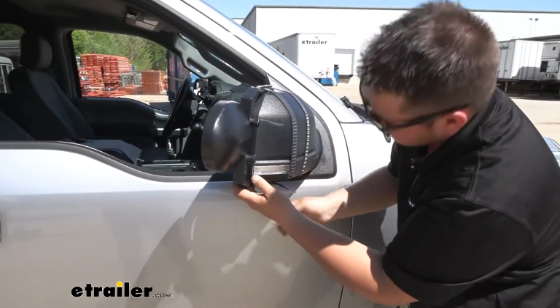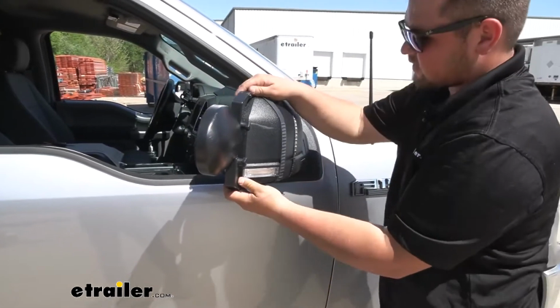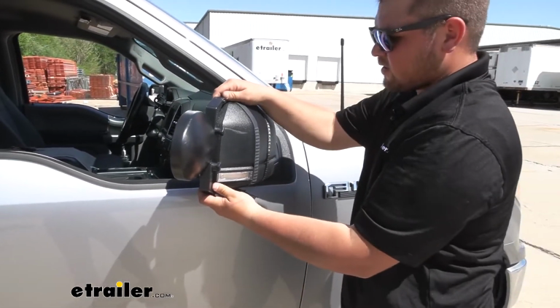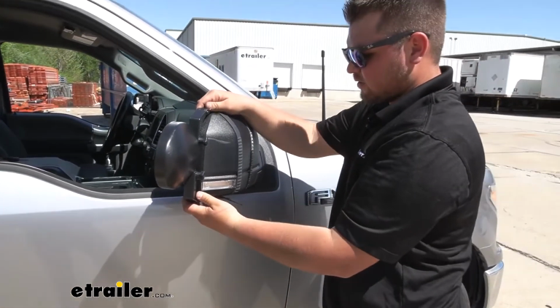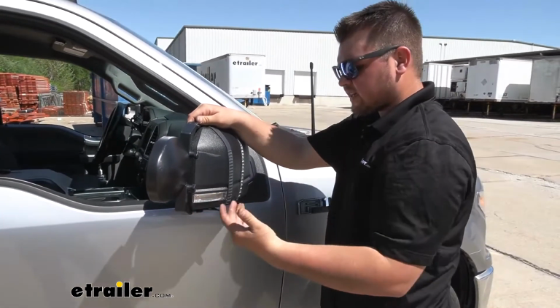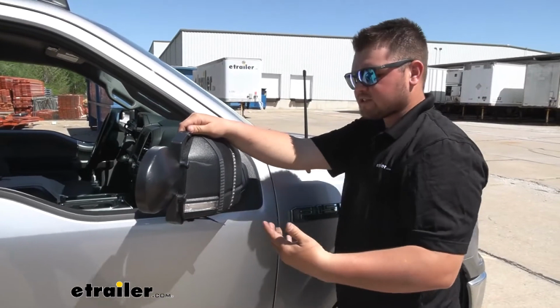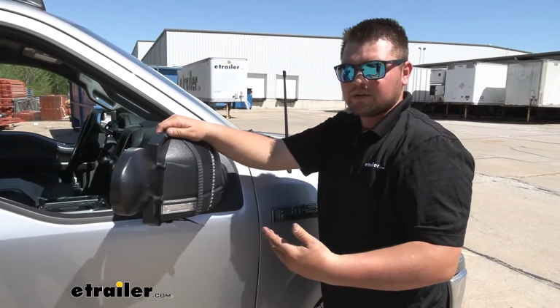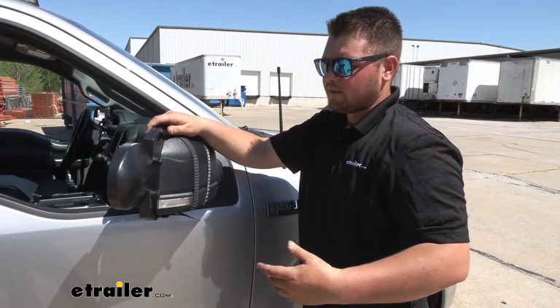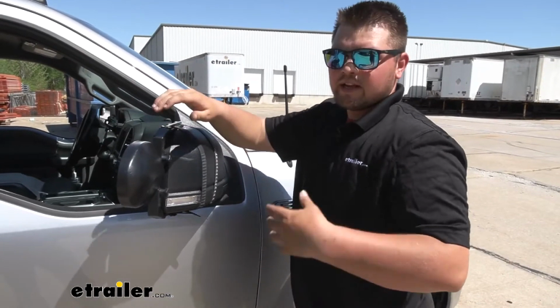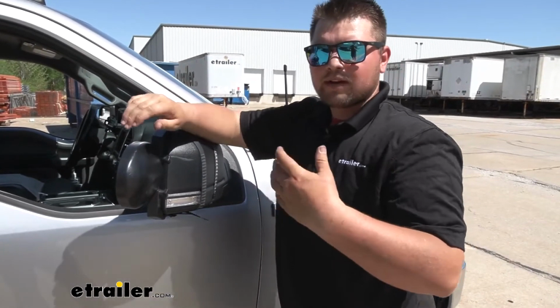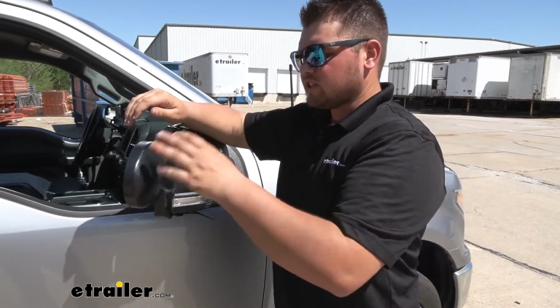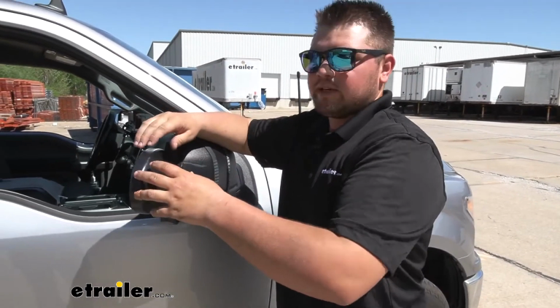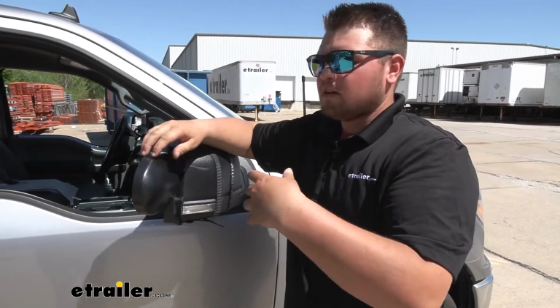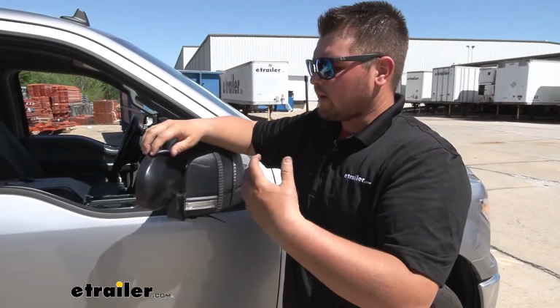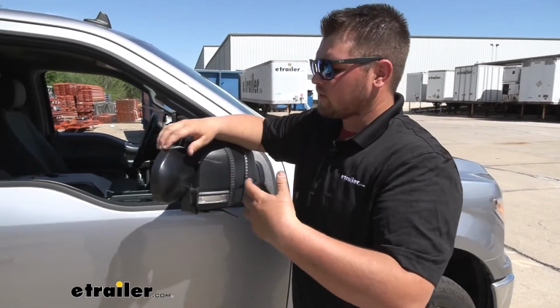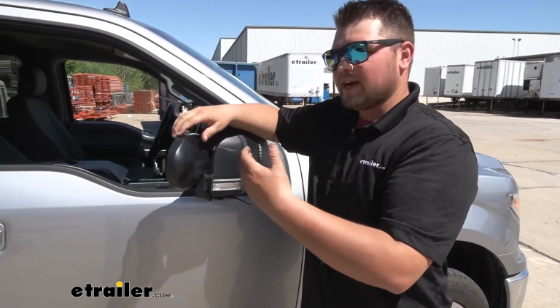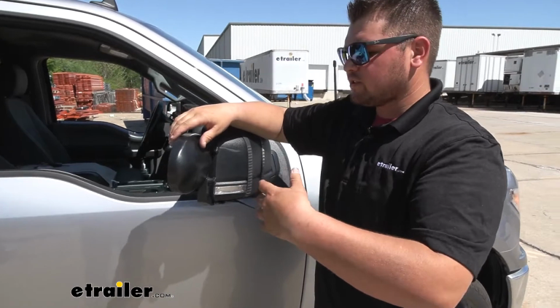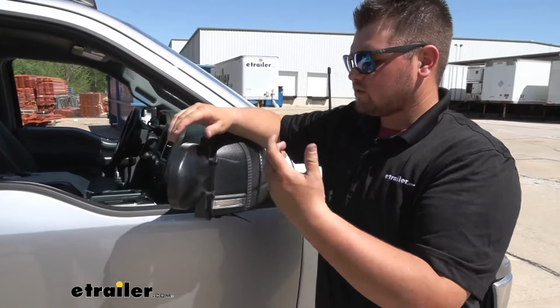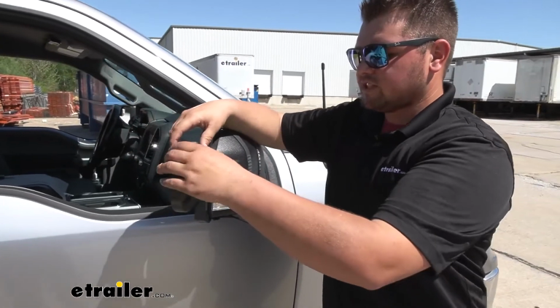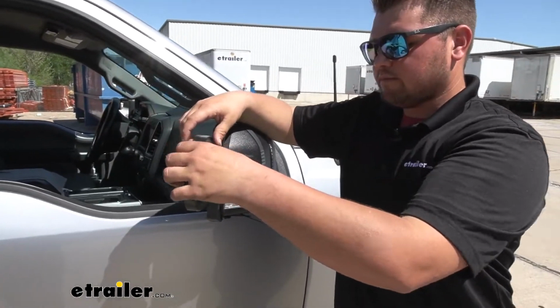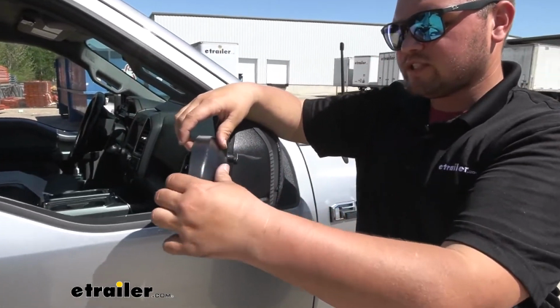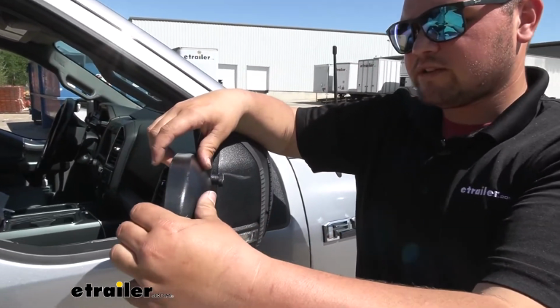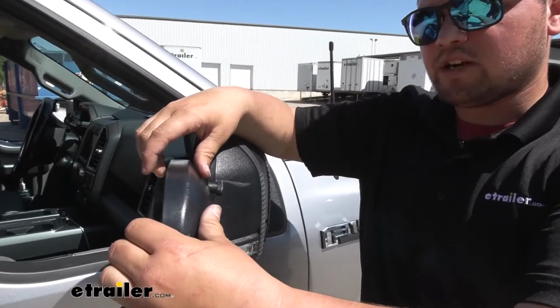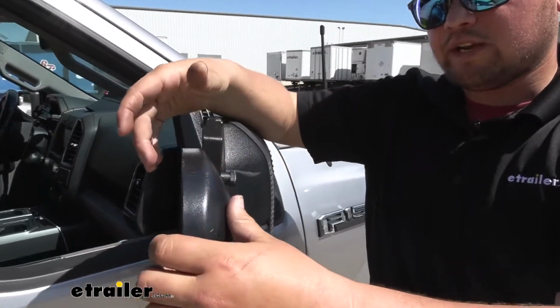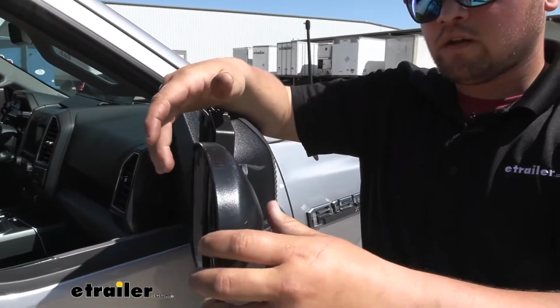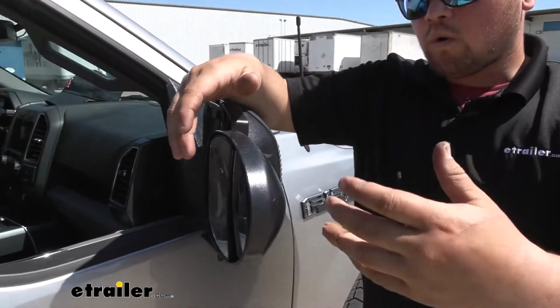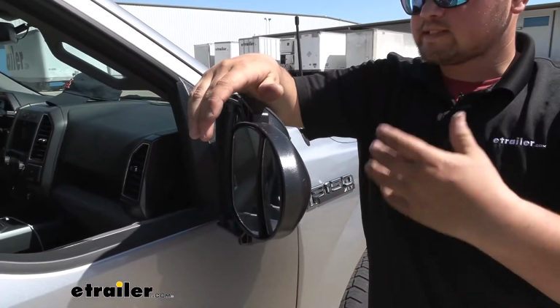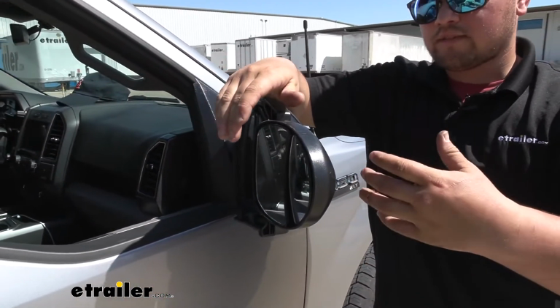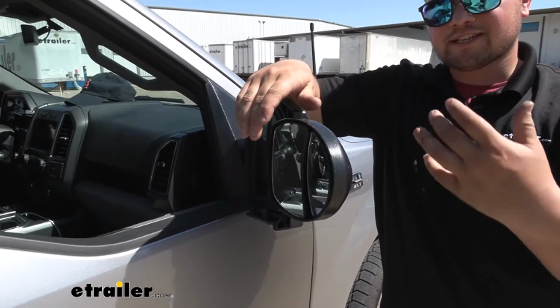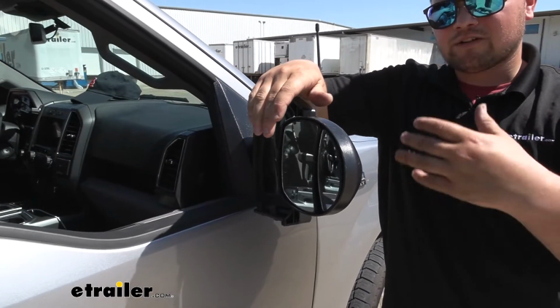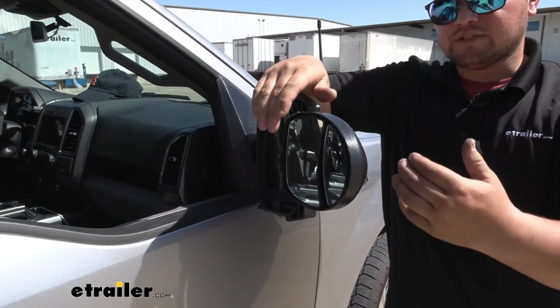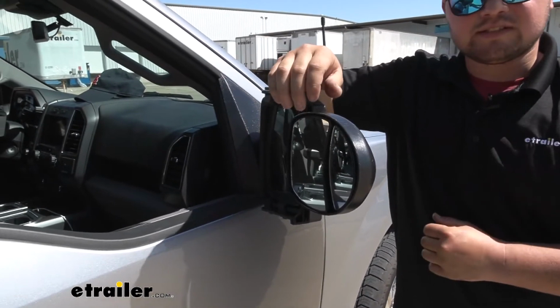Now with that secure, you can give it a little shake to make sure it's not going anywhere. Now we're ready to adjust our mirror. All we have to do is have our passenger do it — just reach out and push these around depending on where we need it, or we can sit in our driver's seat and get out and manually adjust it.